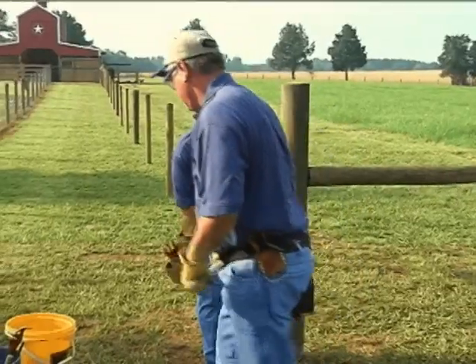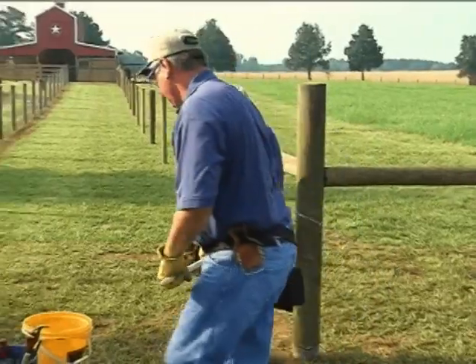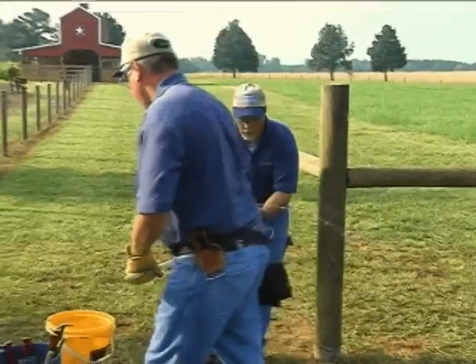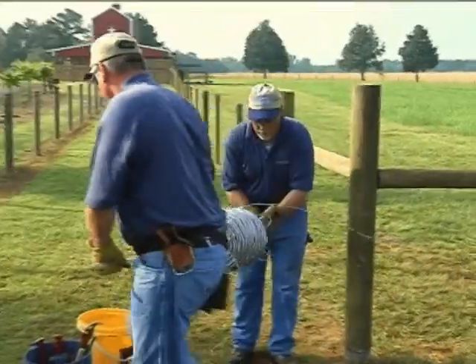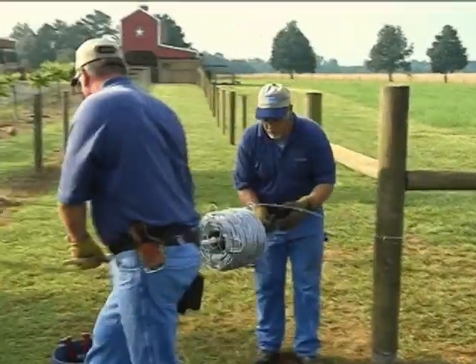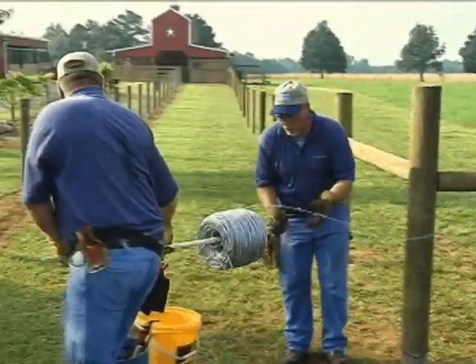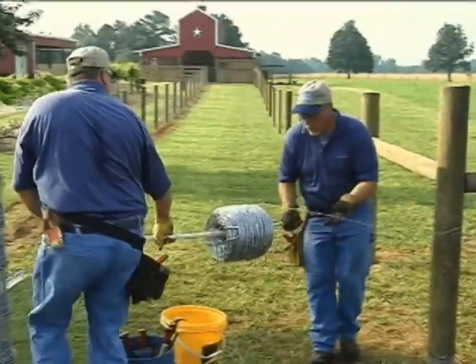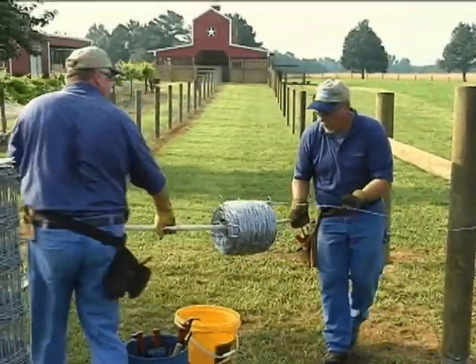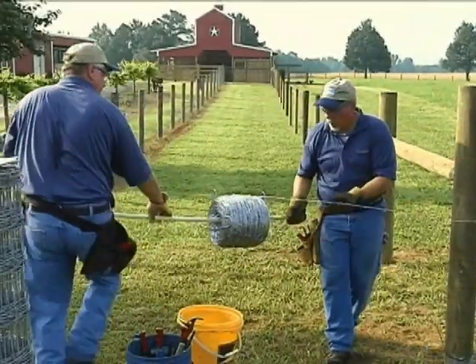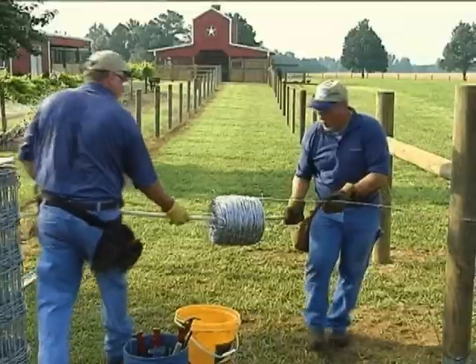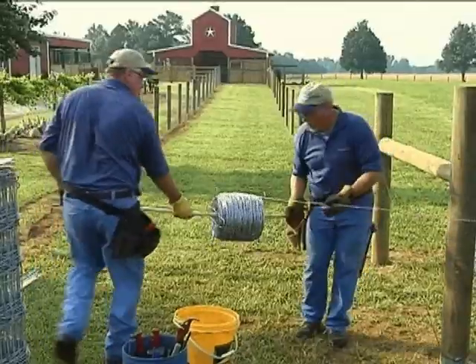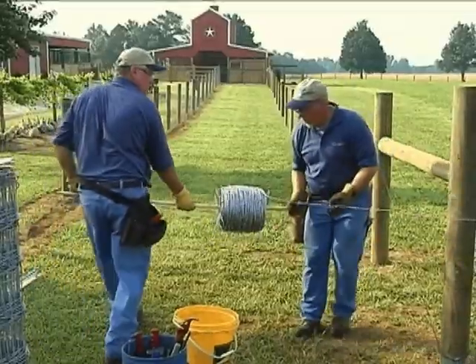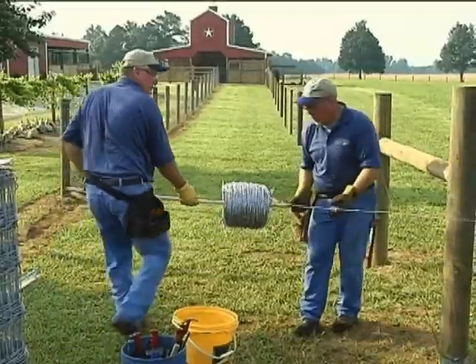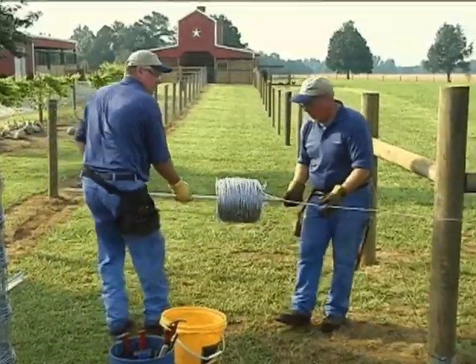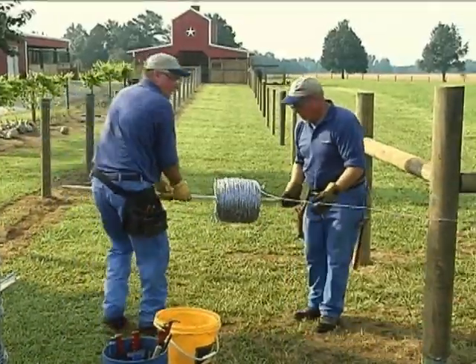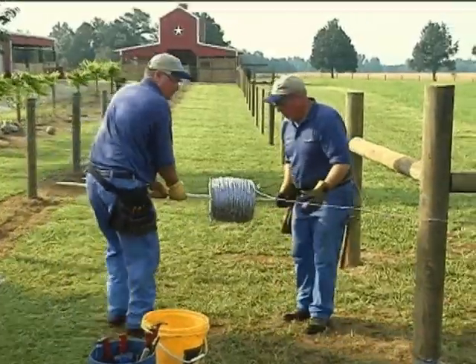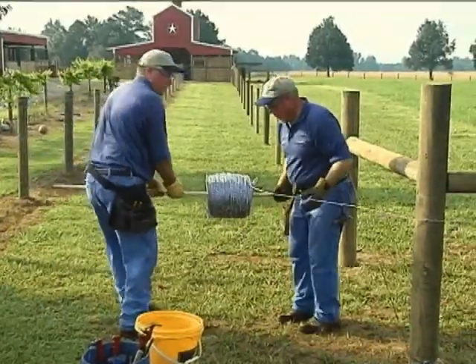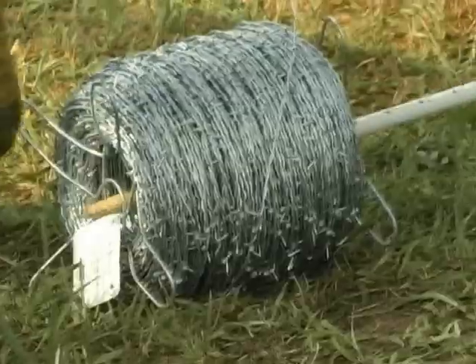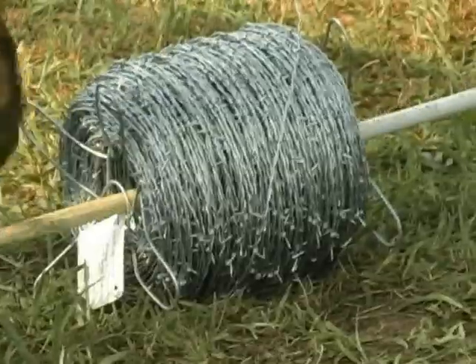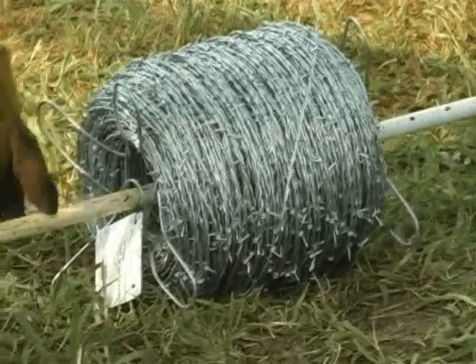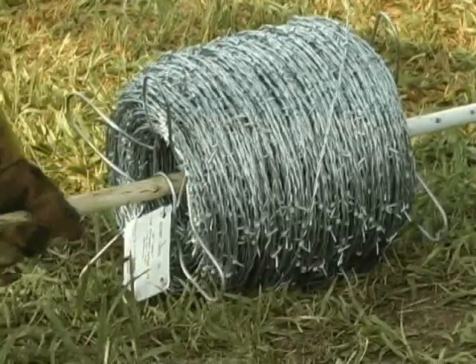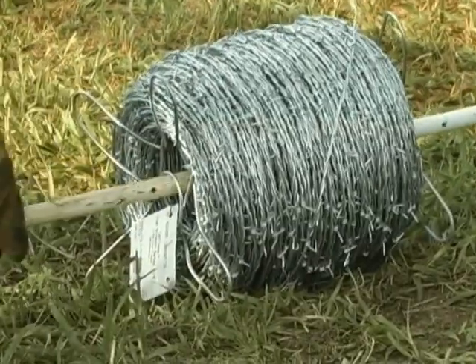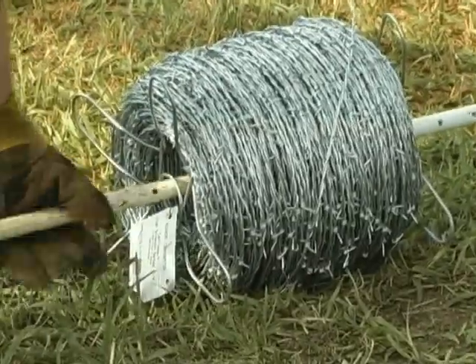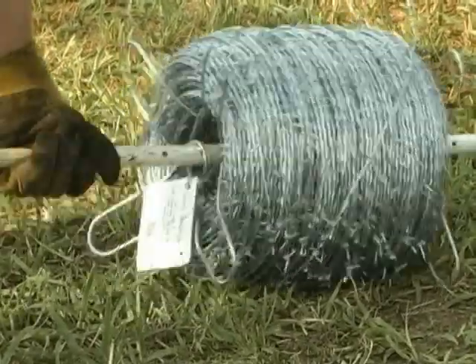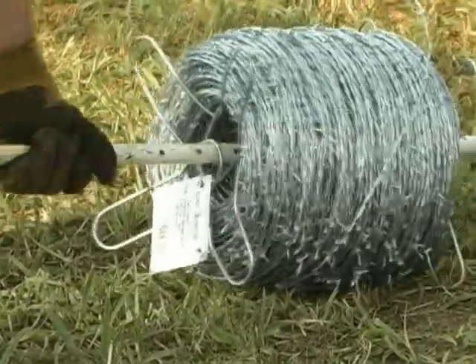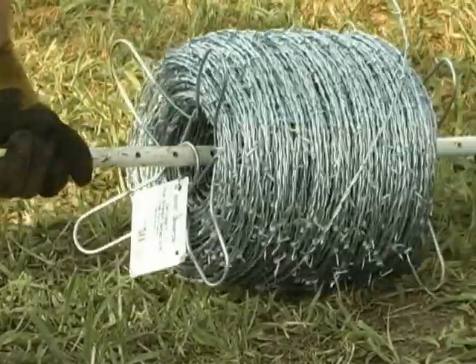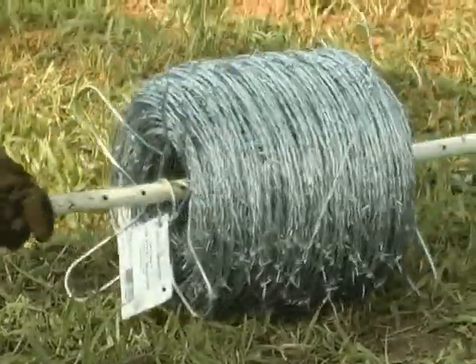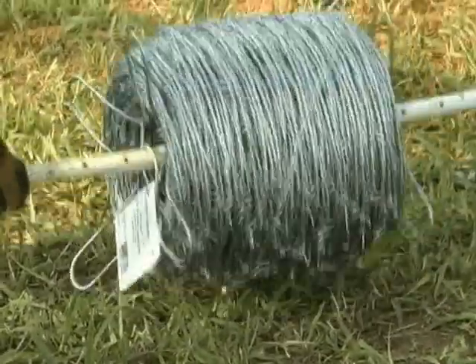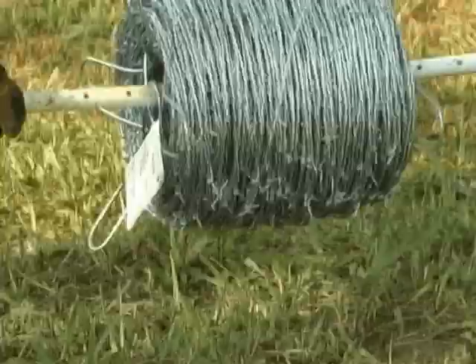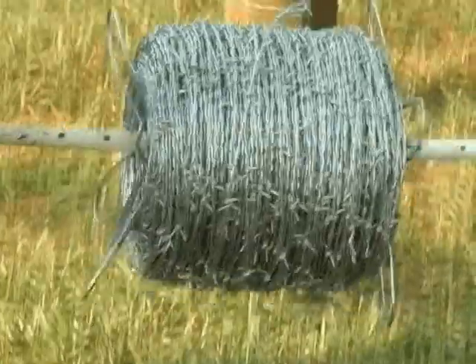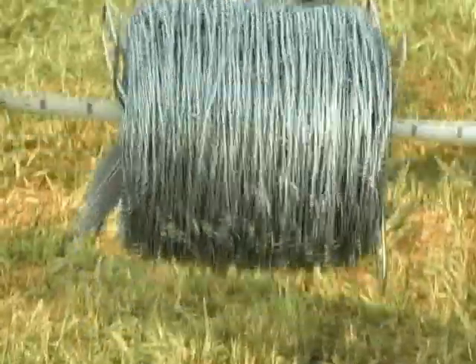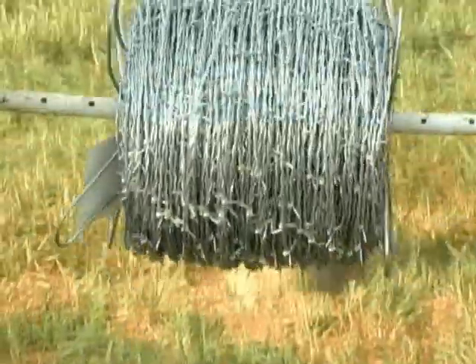Unroll the barbed wire strand to the next brace on the side you want your fence. Use a pipe or barbed wire handle to make unrolling easier.